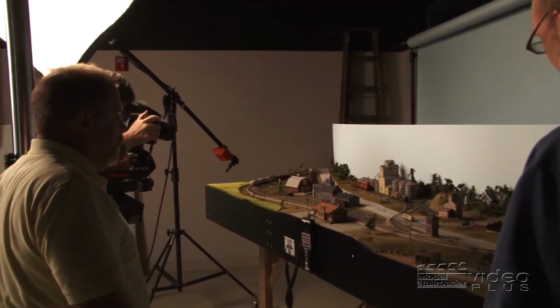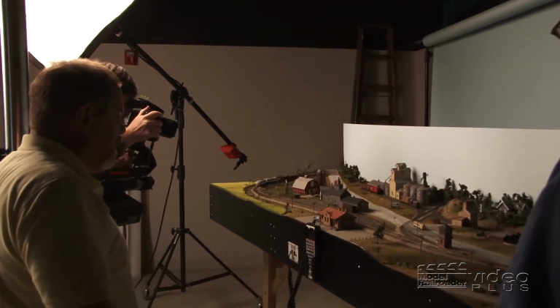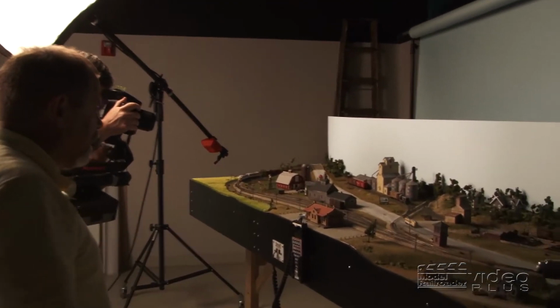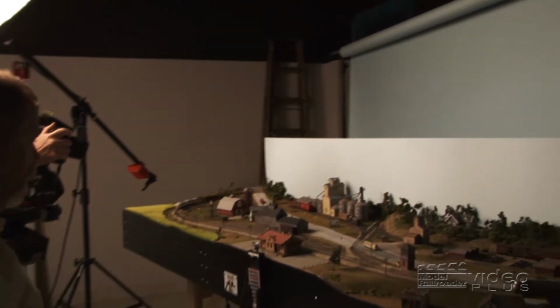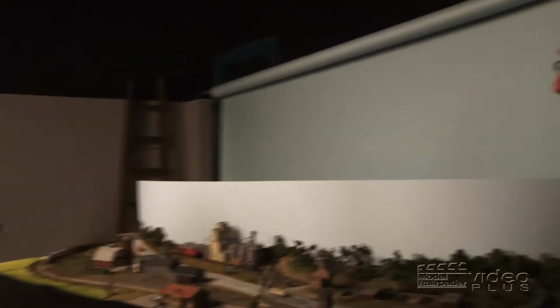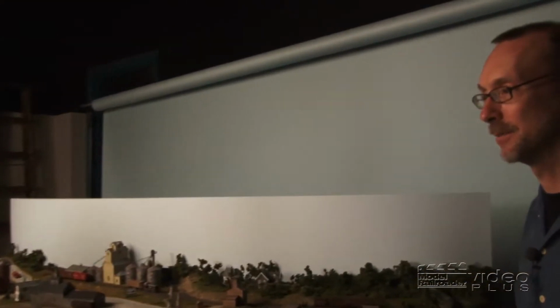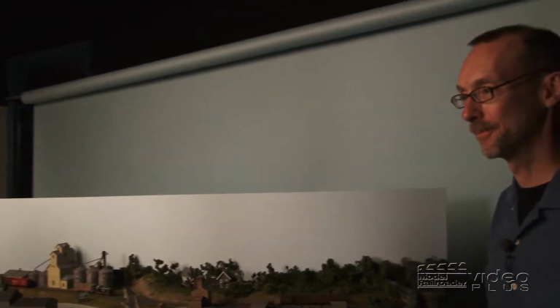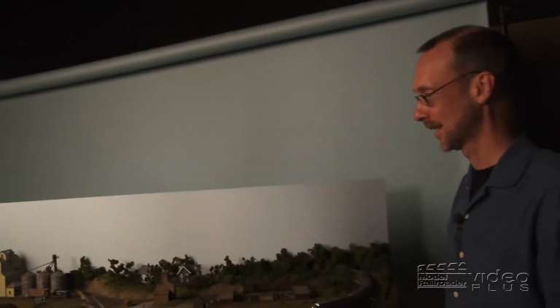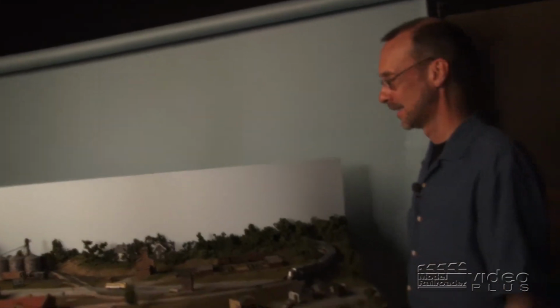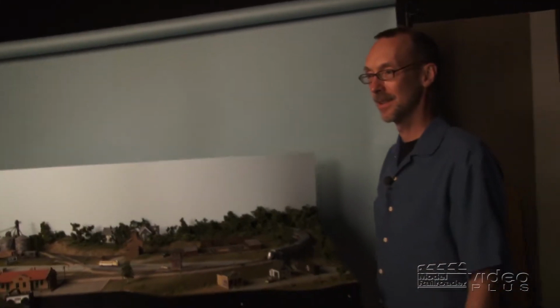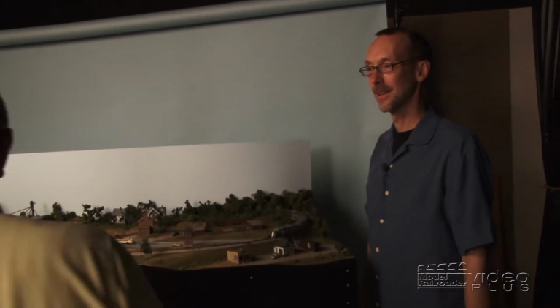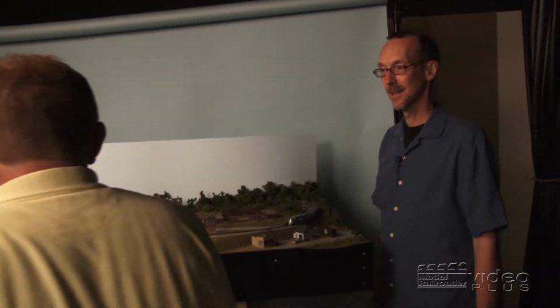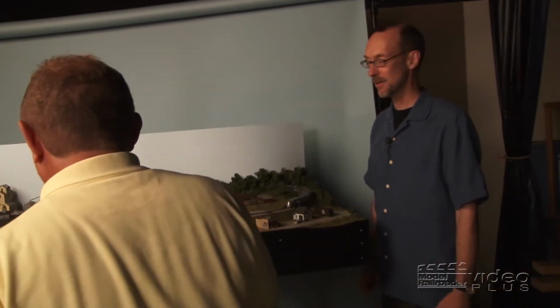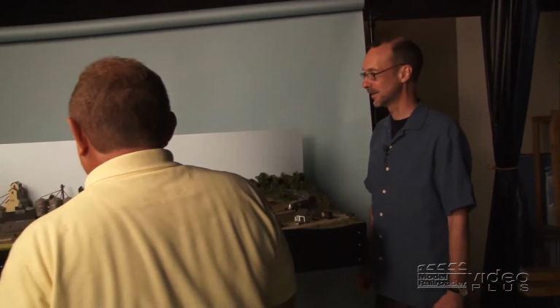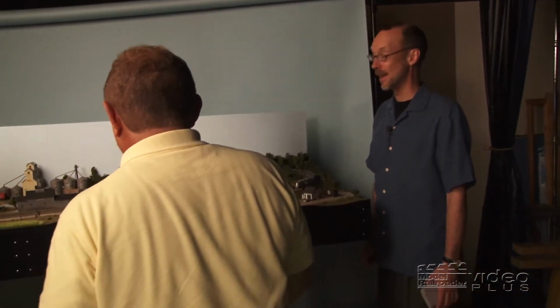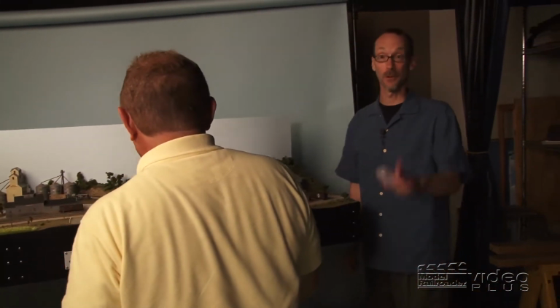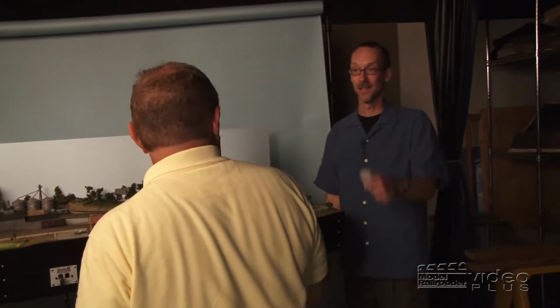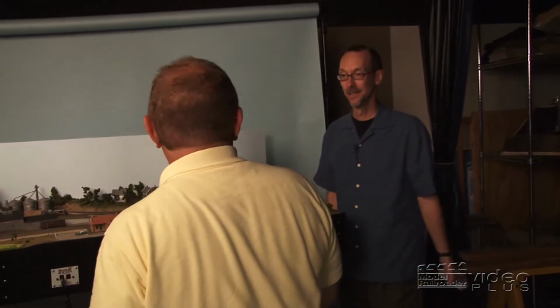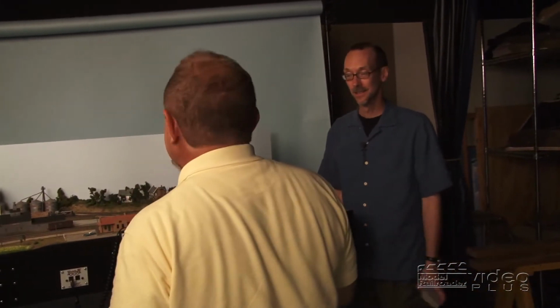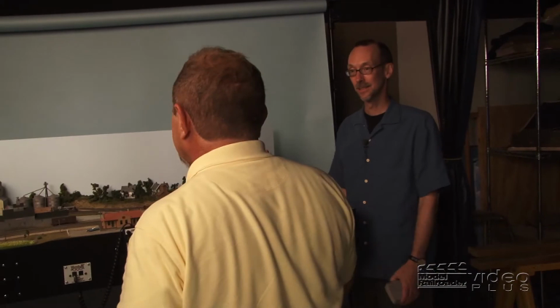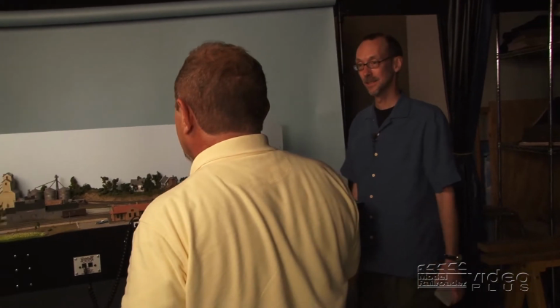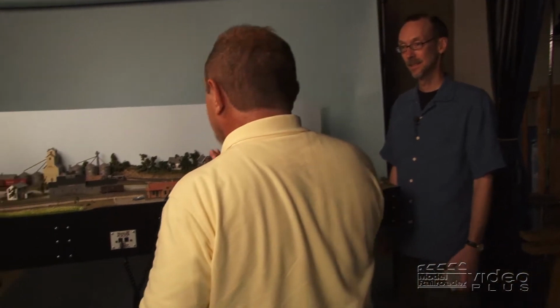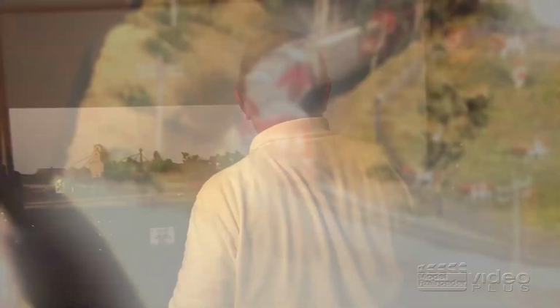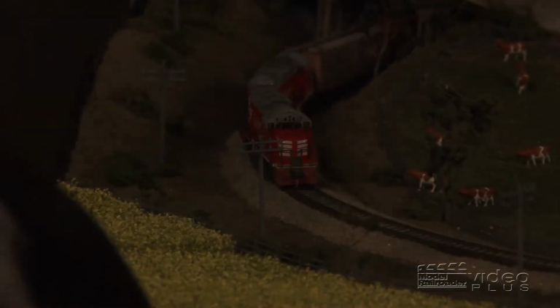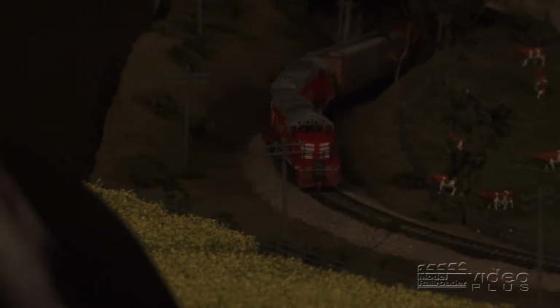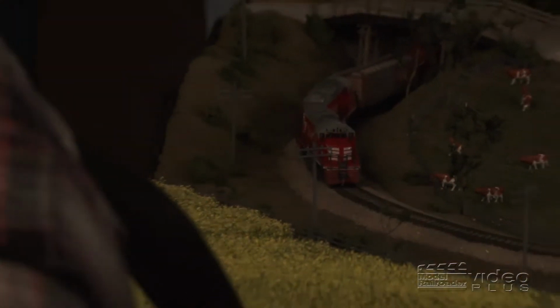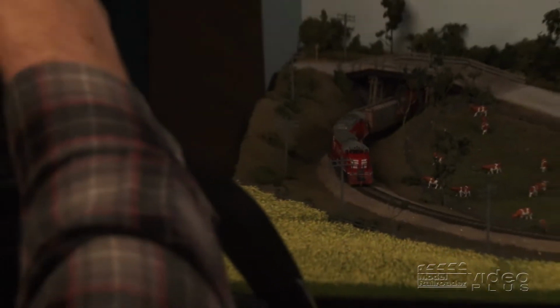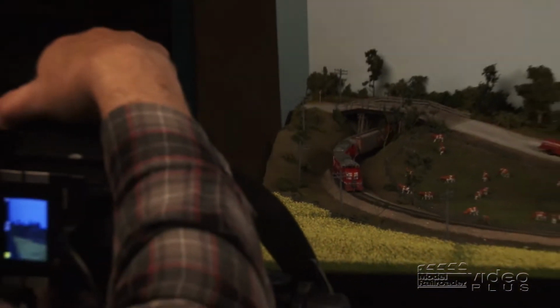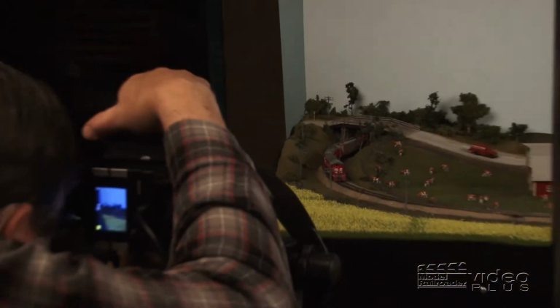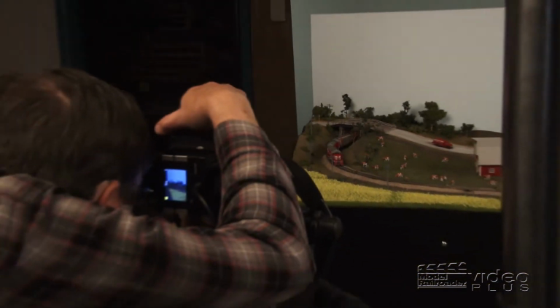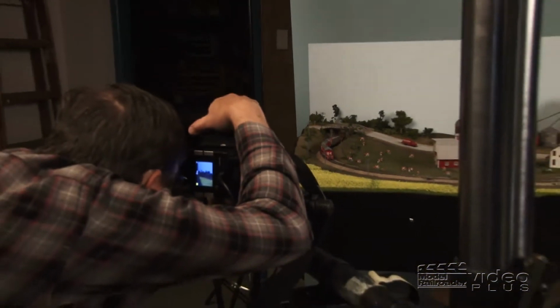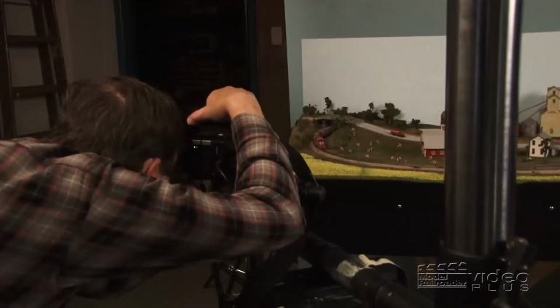And we actually finished this one on time this time, didn't we? We did. We finished this one ahead of time, David. And what we're doing now is taking — we're going to take about 15, 20 photos of just a variety of areas in the layout.